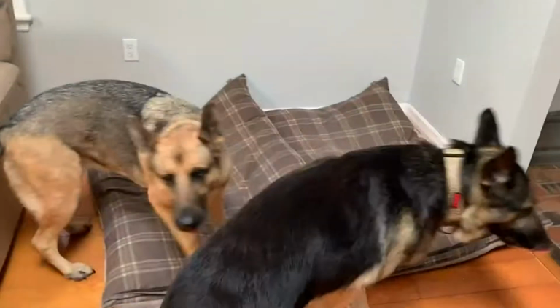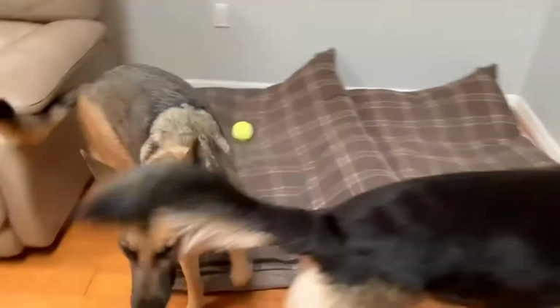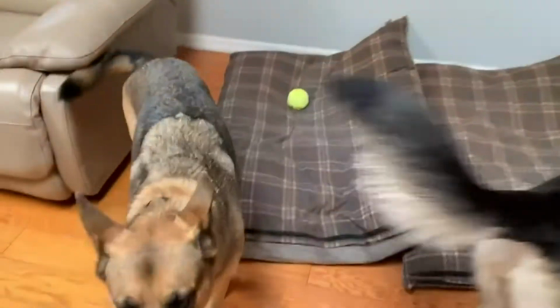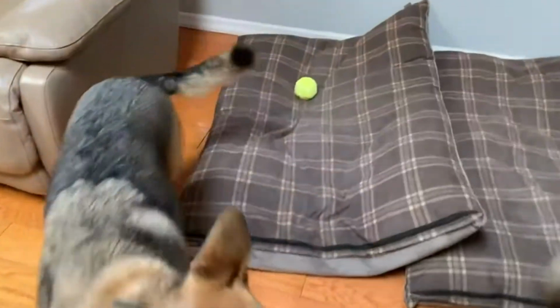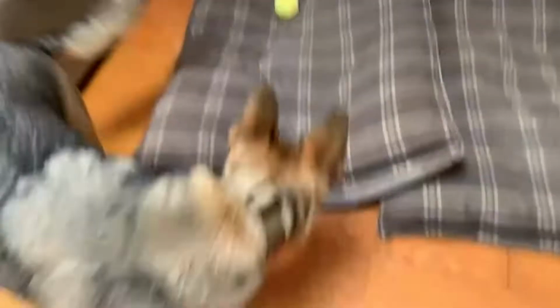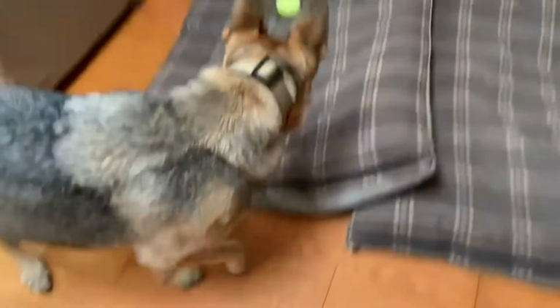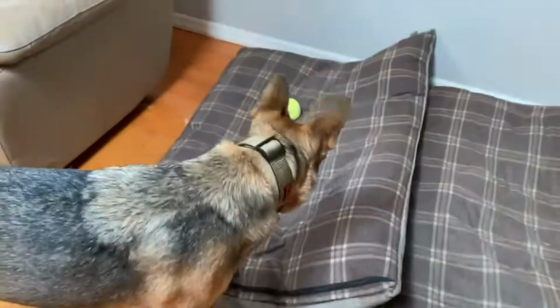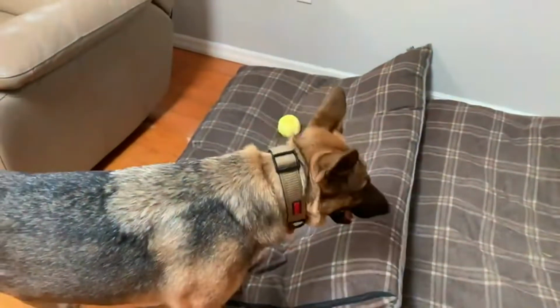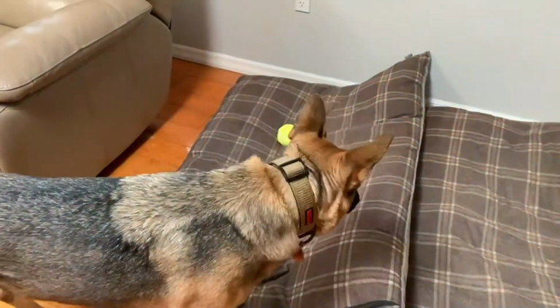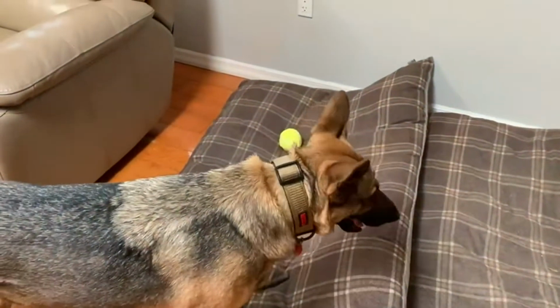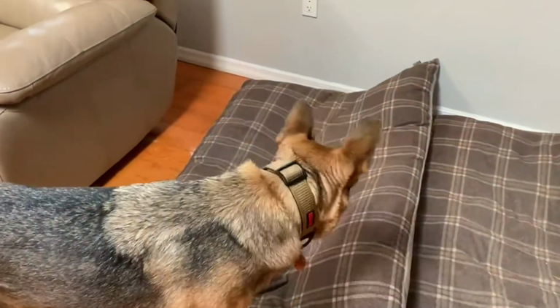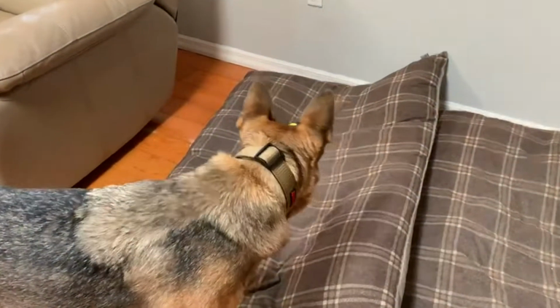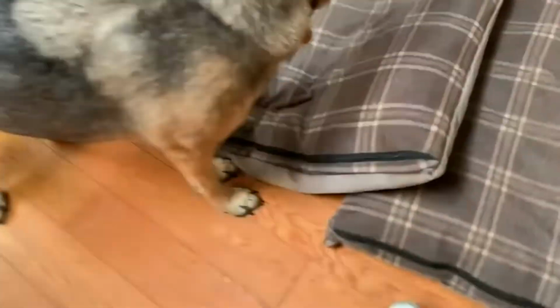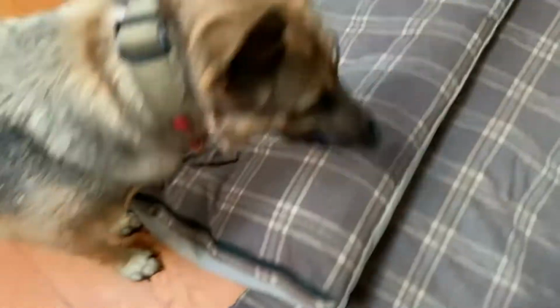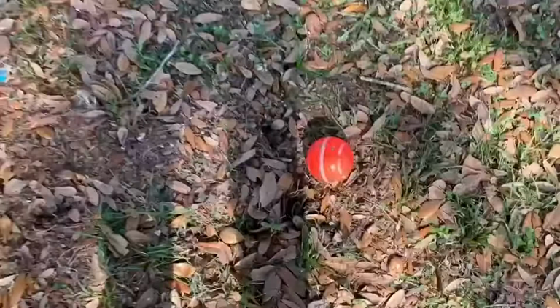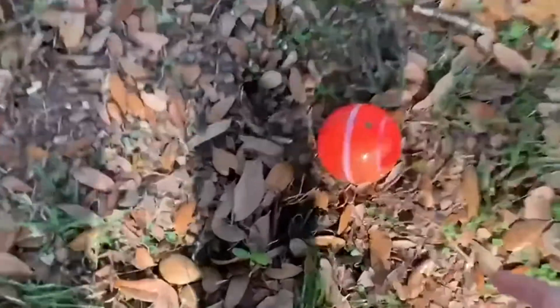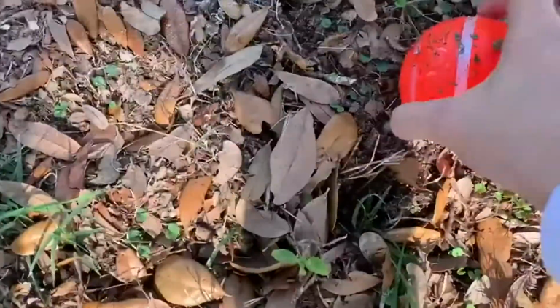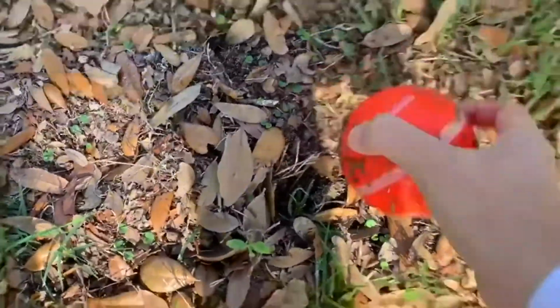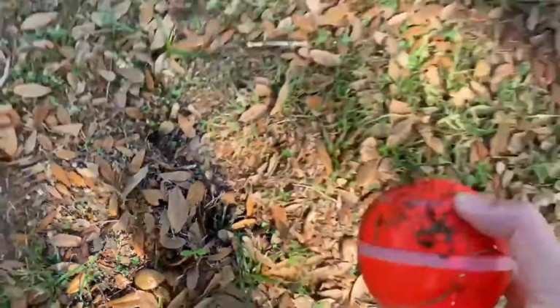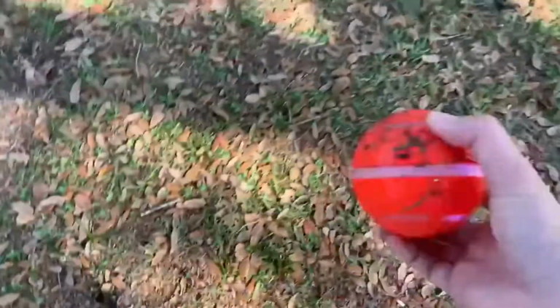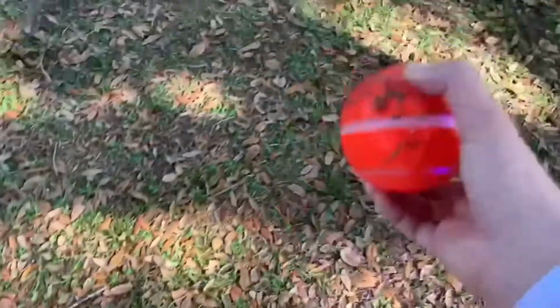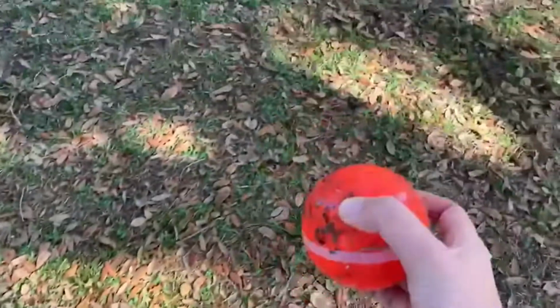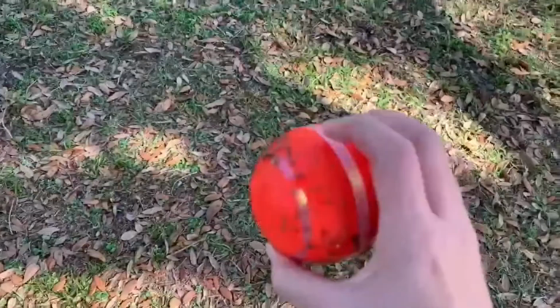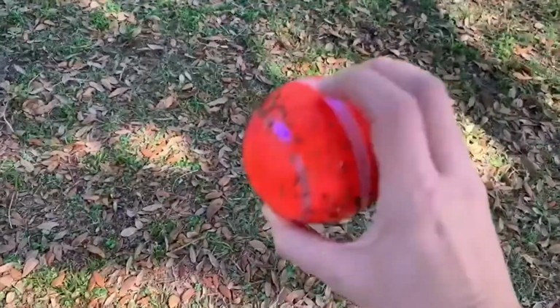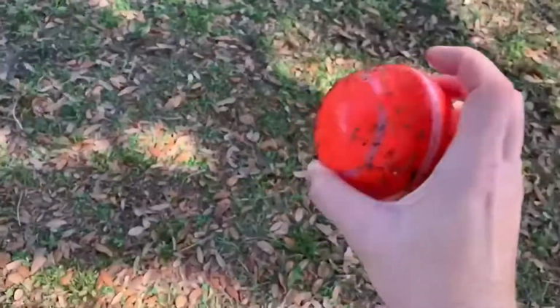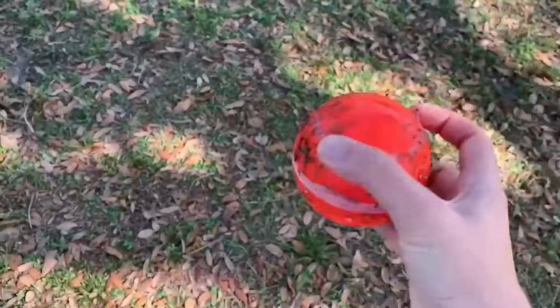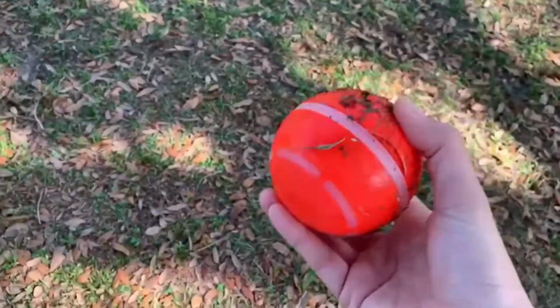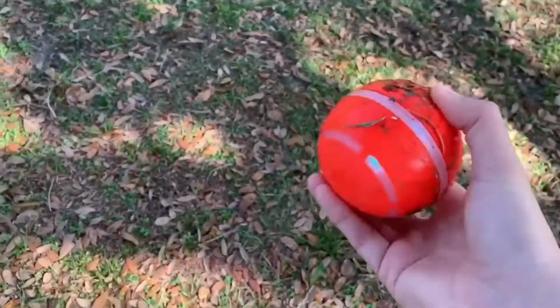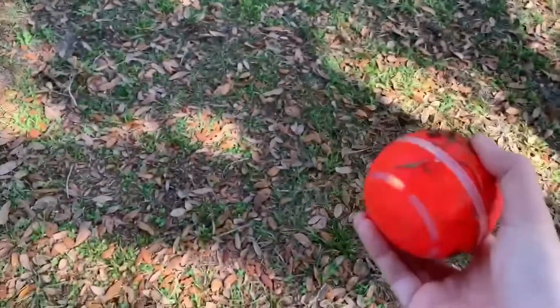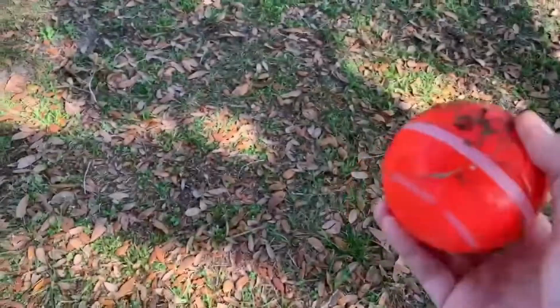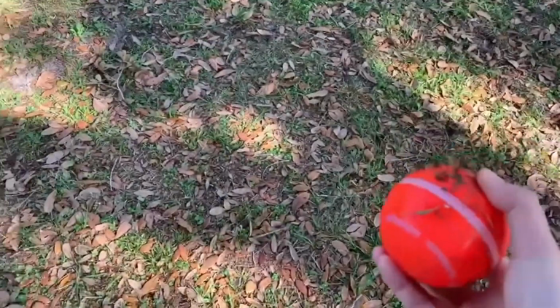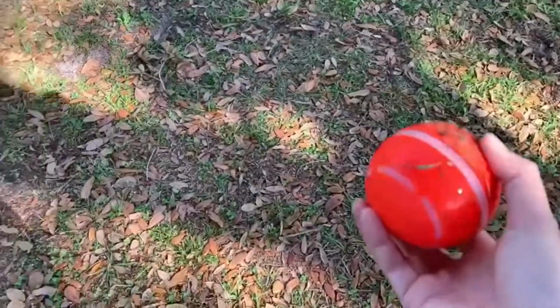We tried it on the hardwood floors and it did good, but when it got to the cushion bed it stopped. Here I have the sleeve off — you kind of just have to wait for the motion to activate.